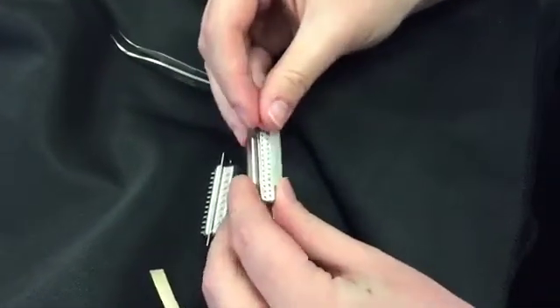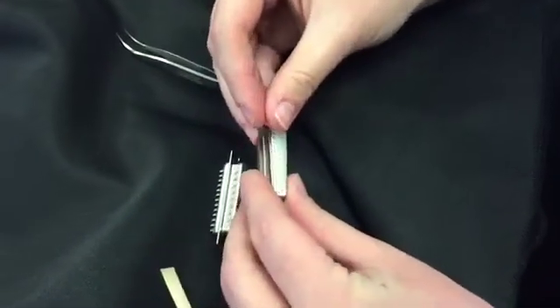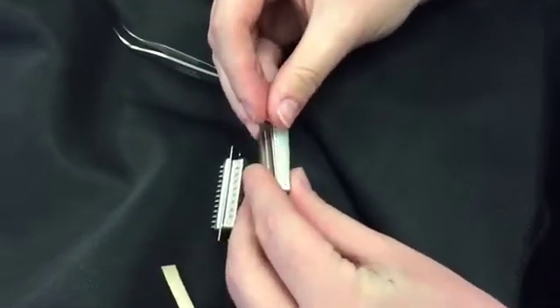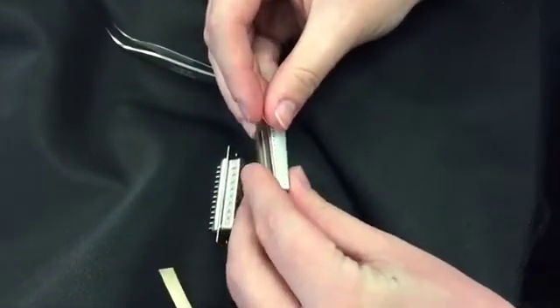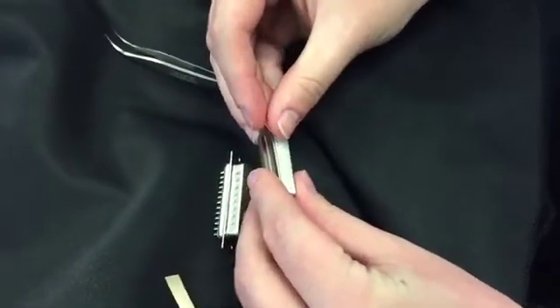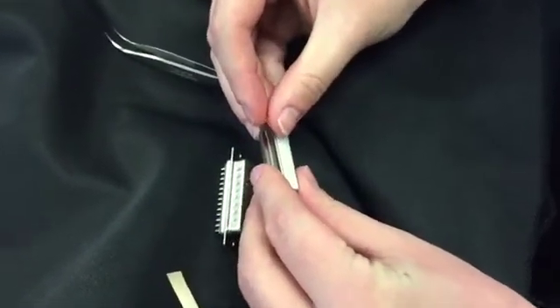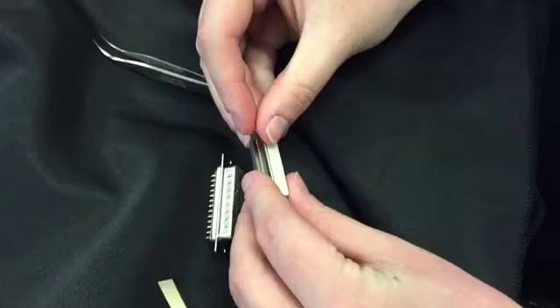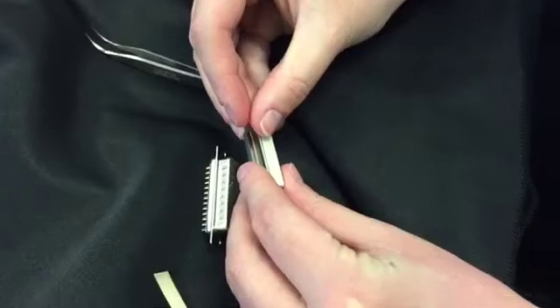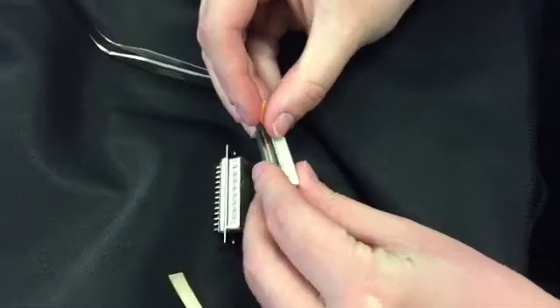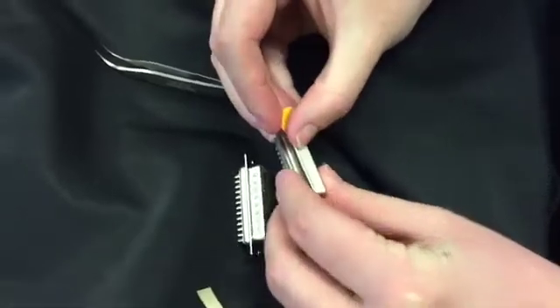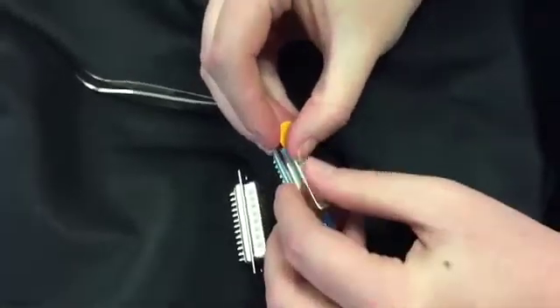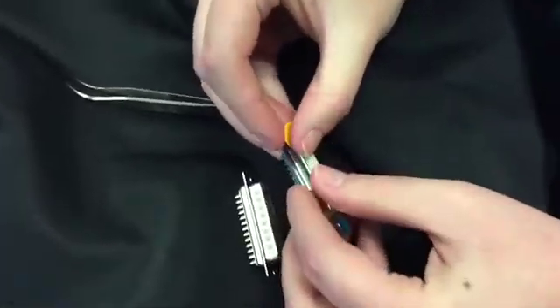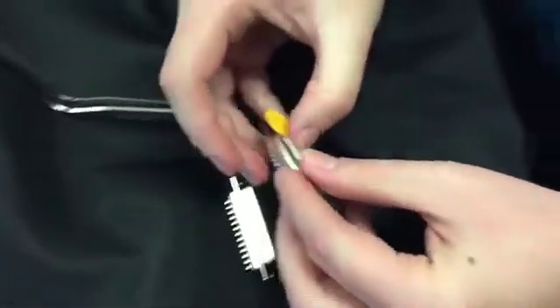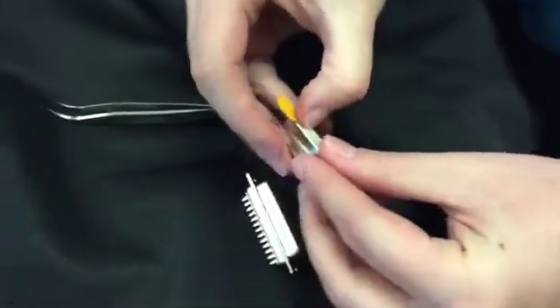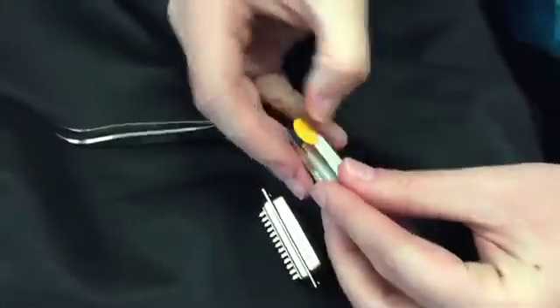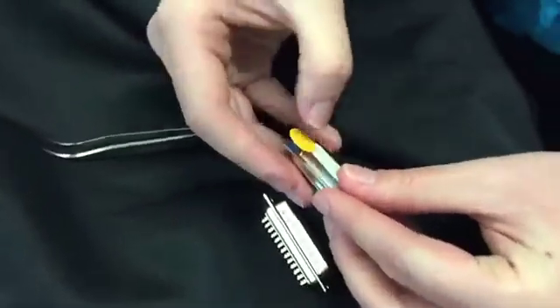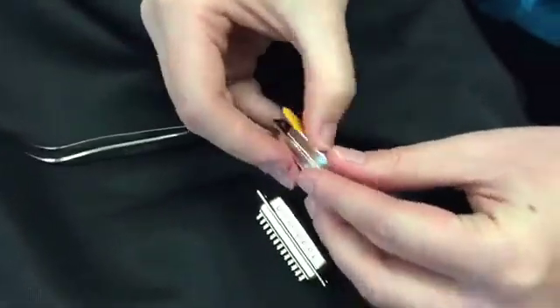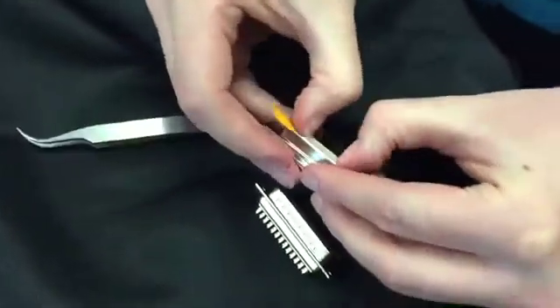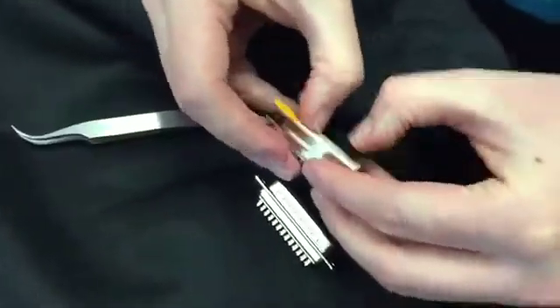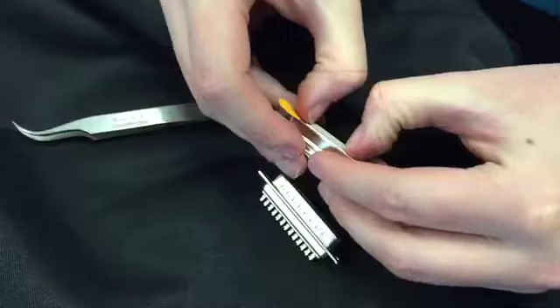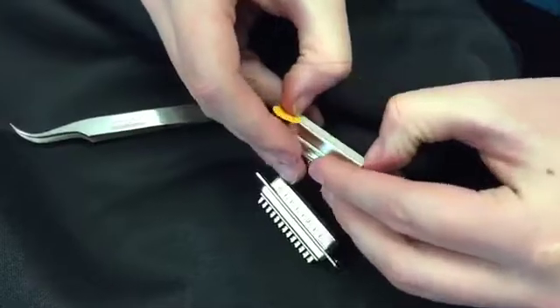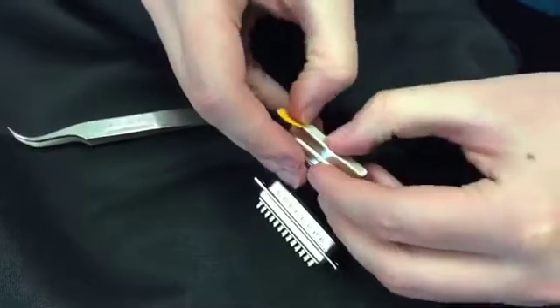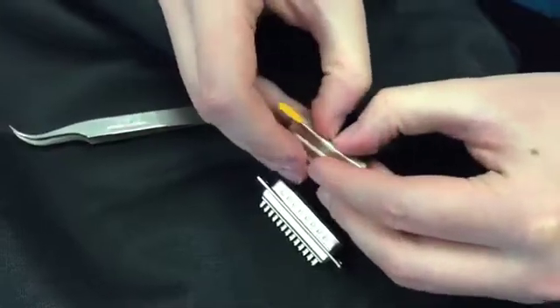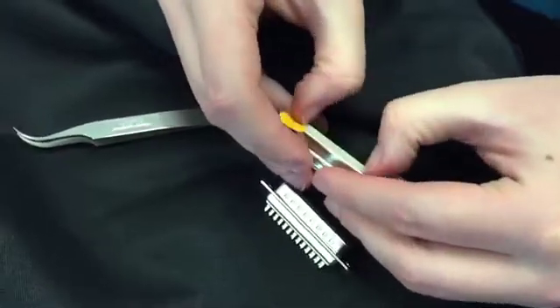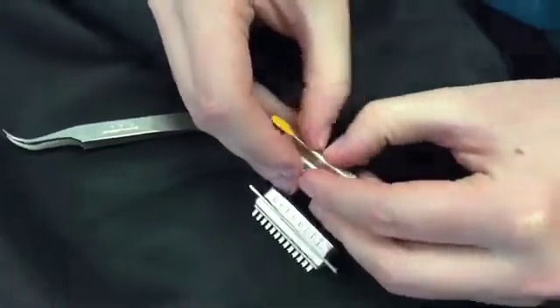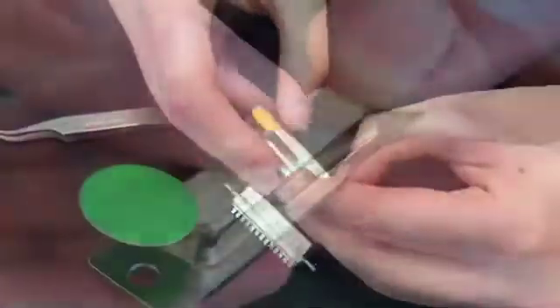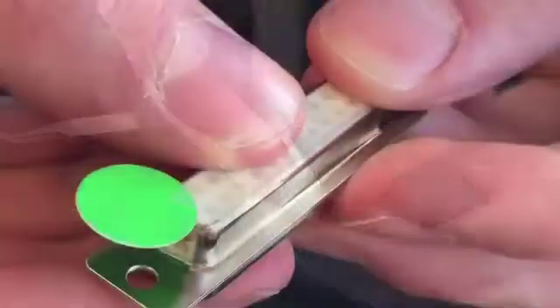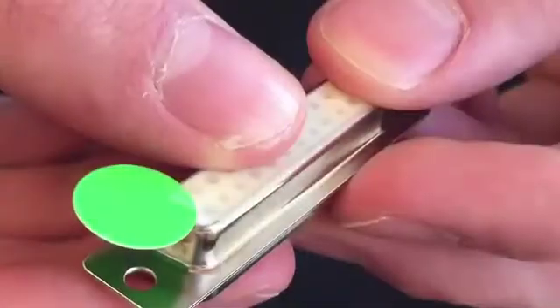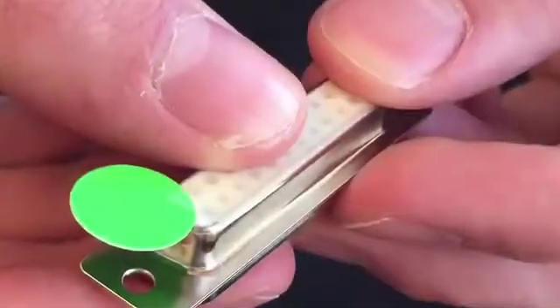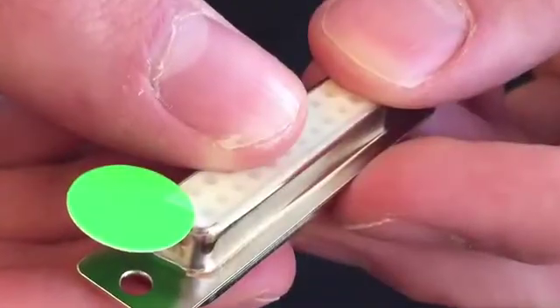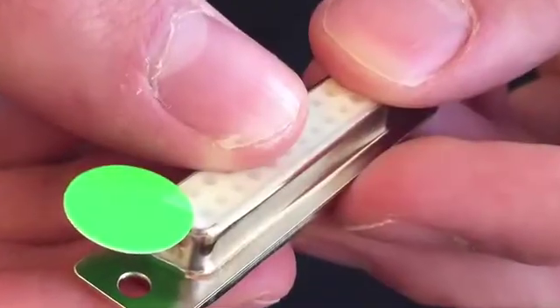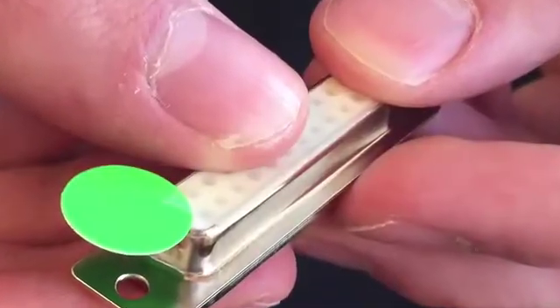While holding the colored tab, carefully orient the extractor tape over the mating connector so that the exterior shapes are closely aligned. Push firmly on all surfaces of the tape to ensure adequate adhesion.